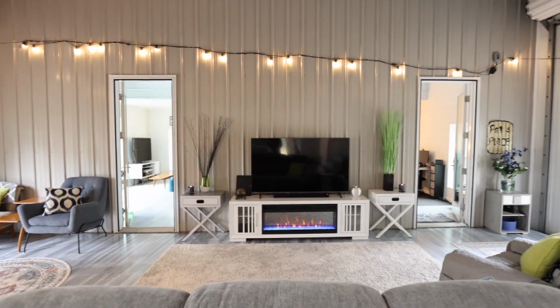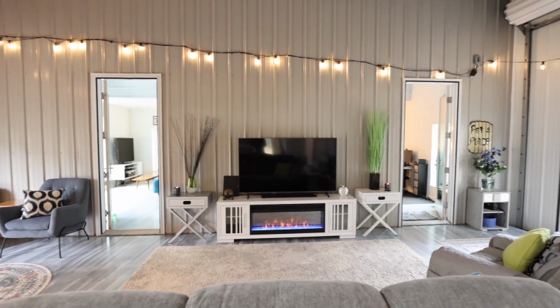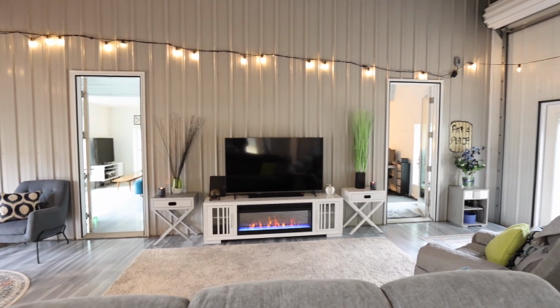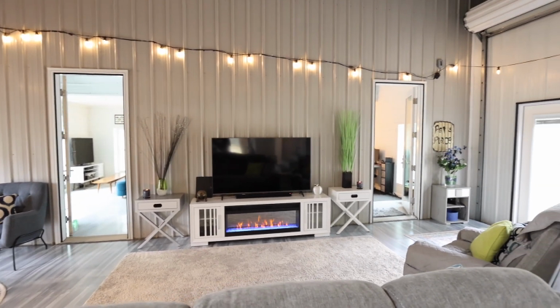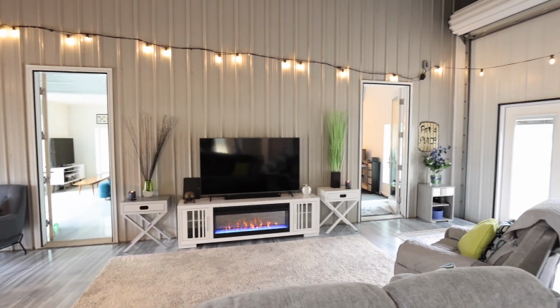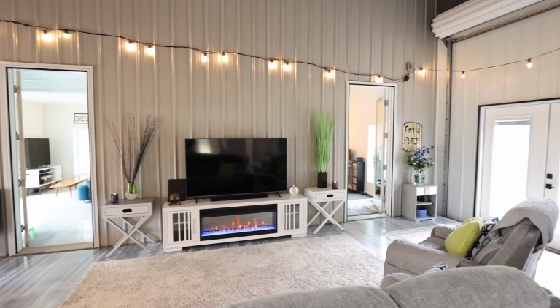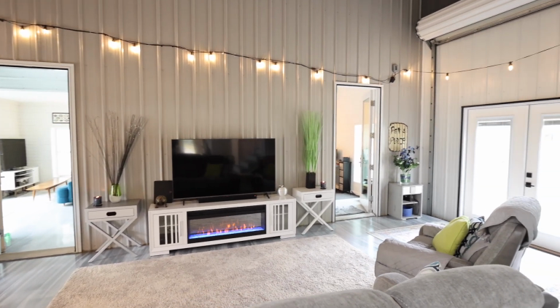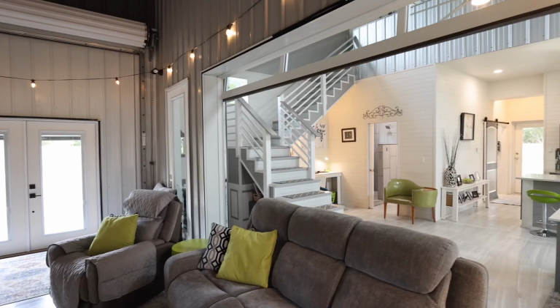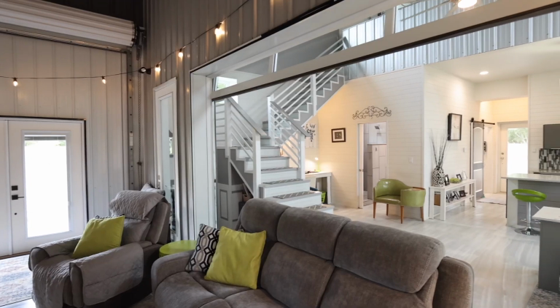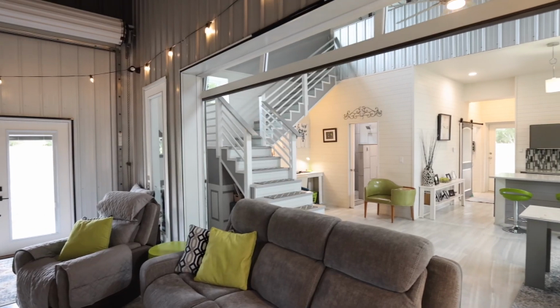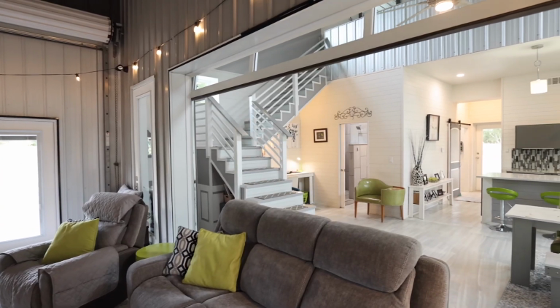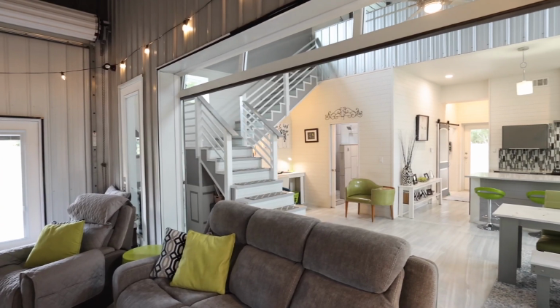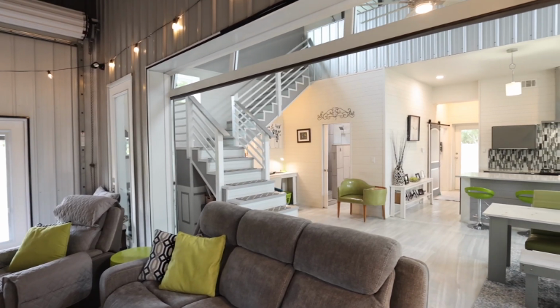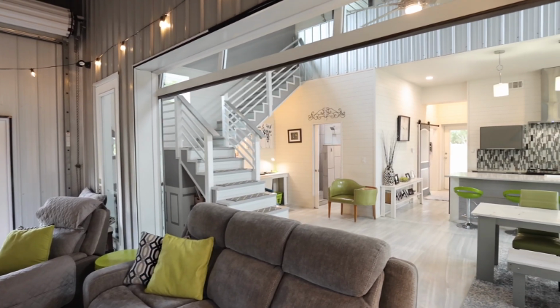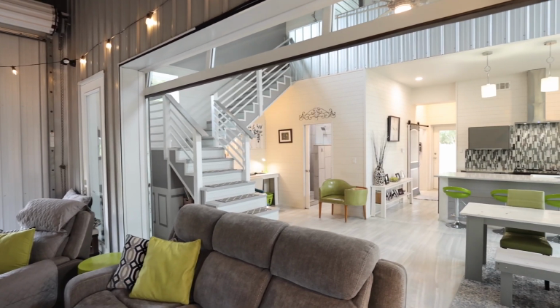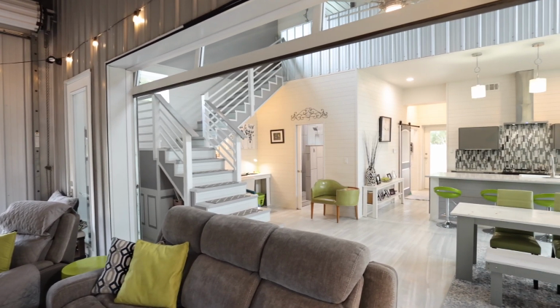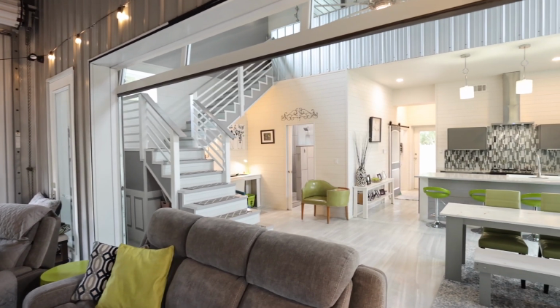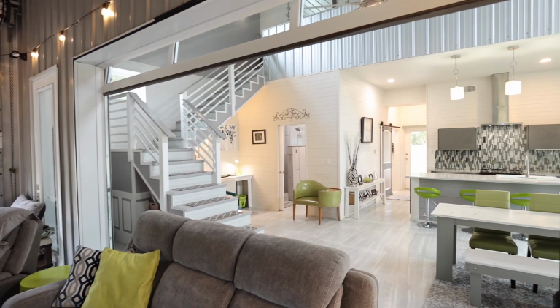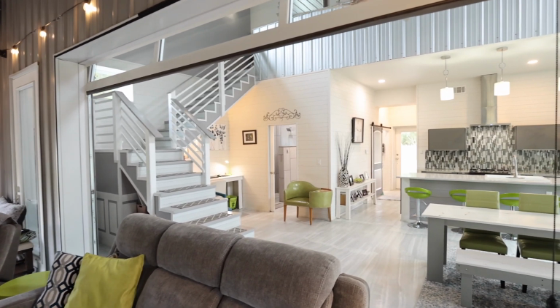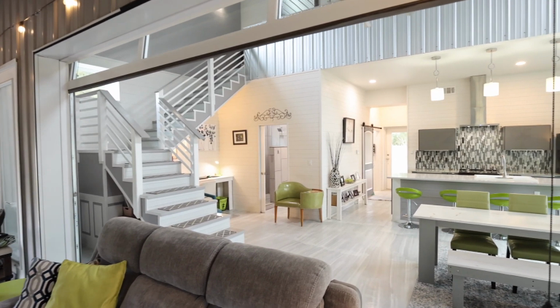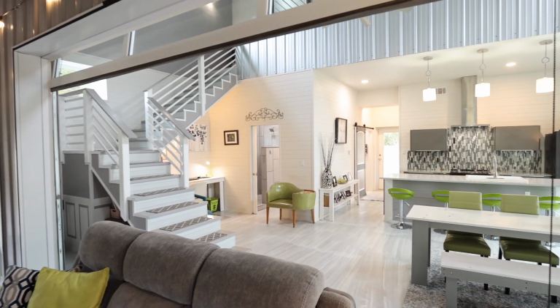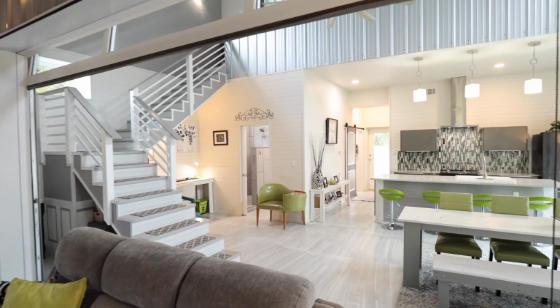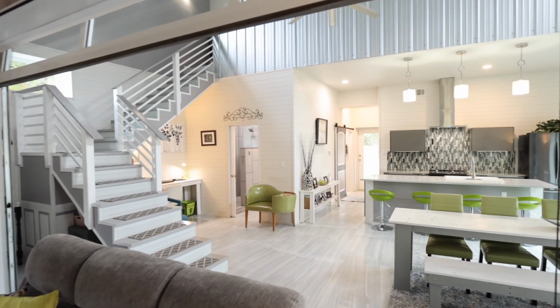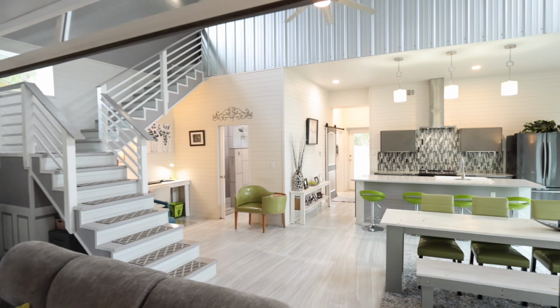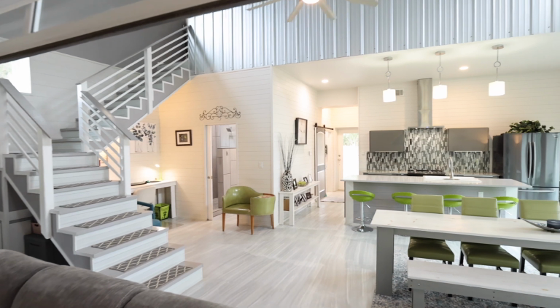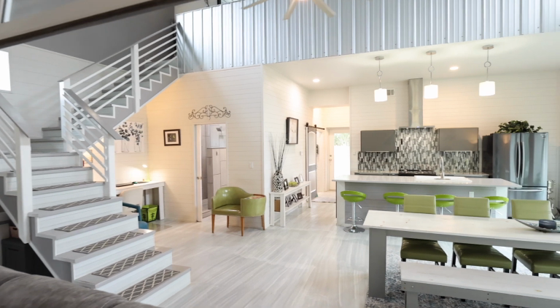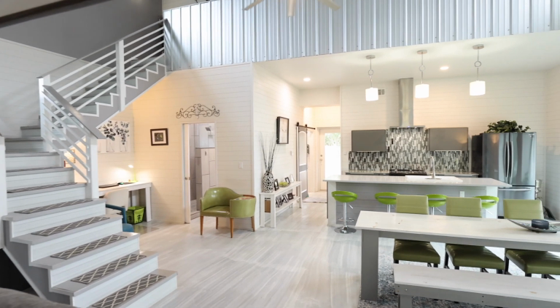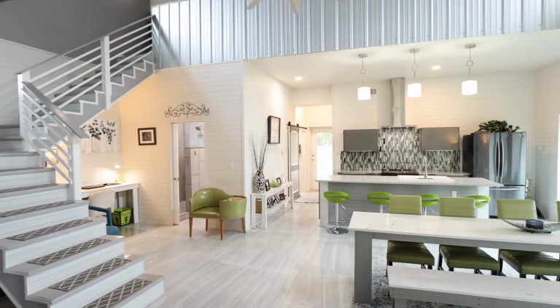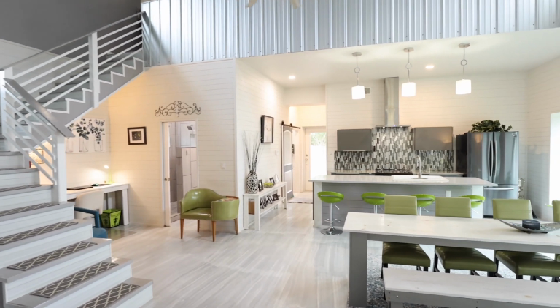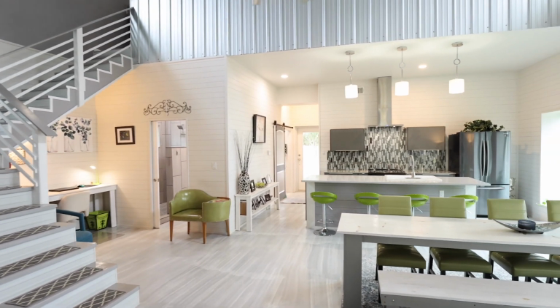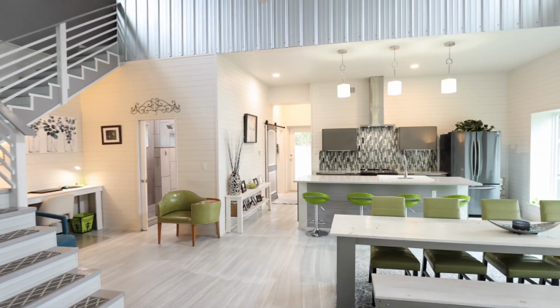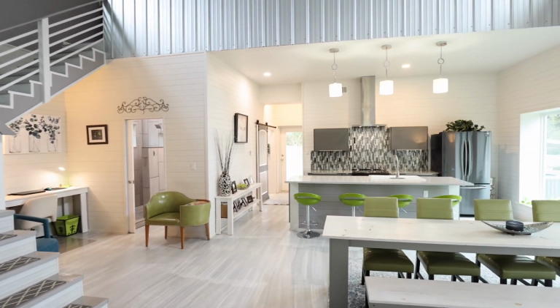Step into luxury as we enter through this unique front door featuring a working roll-up garage door, setting a tone for the modern charm that awaits inside.